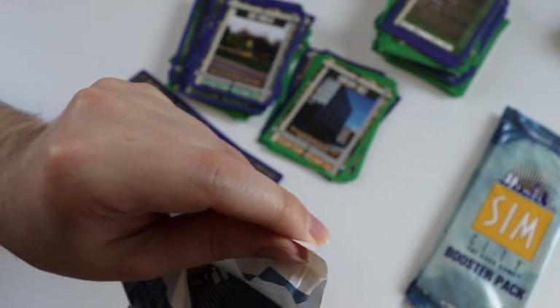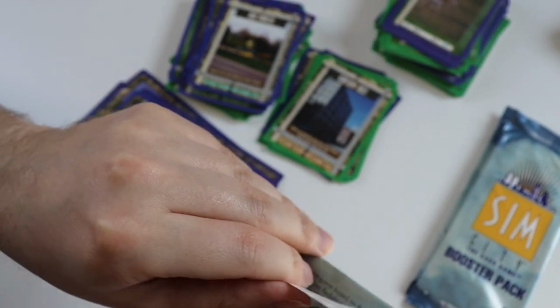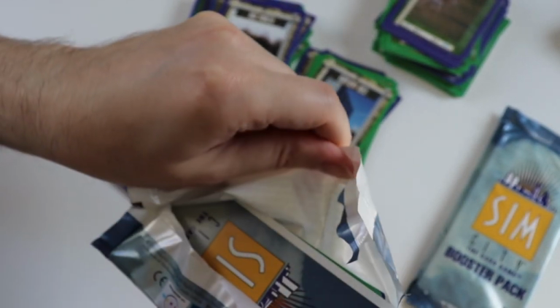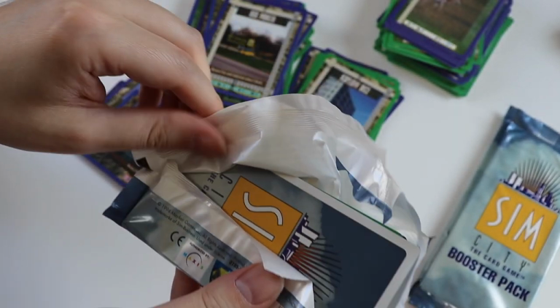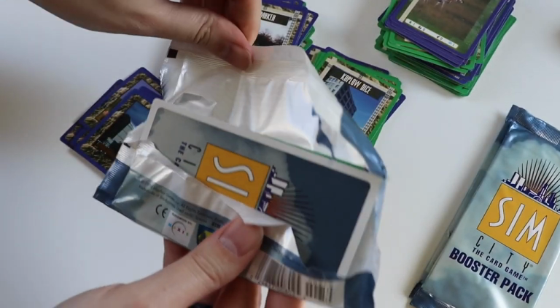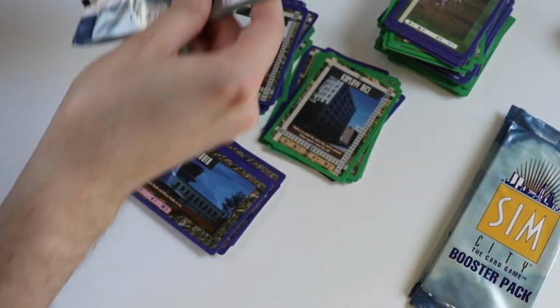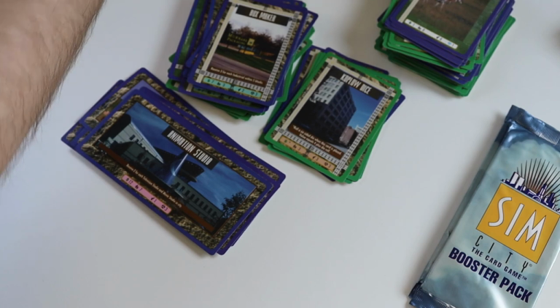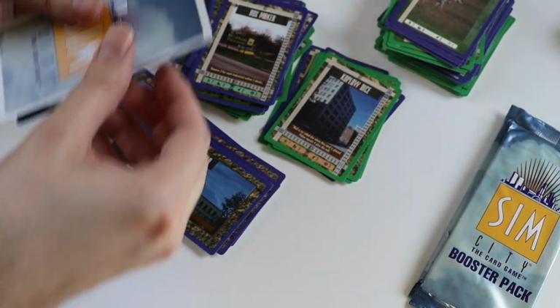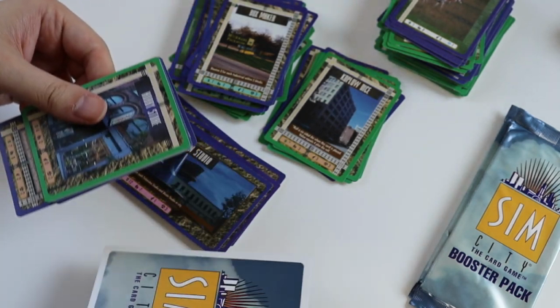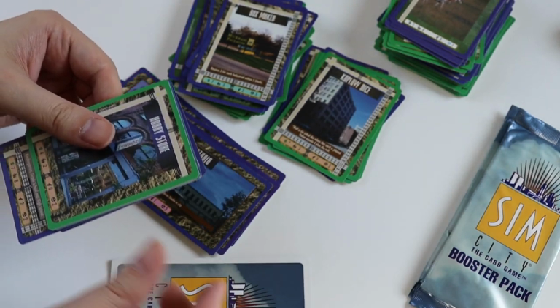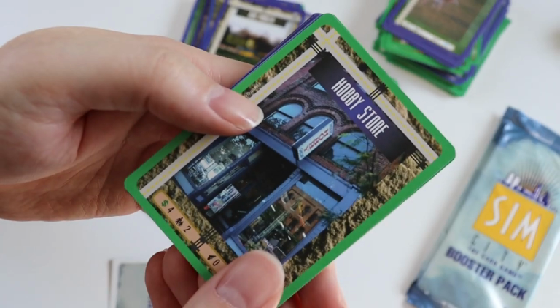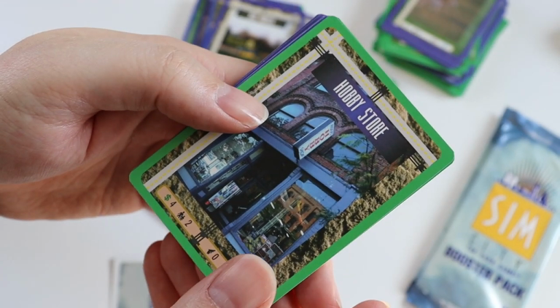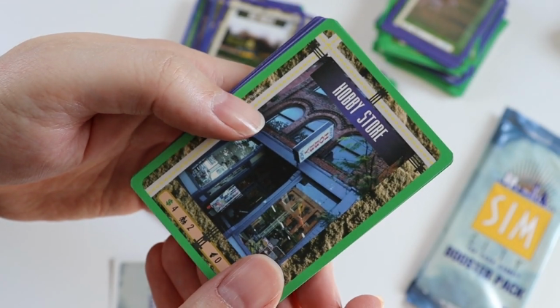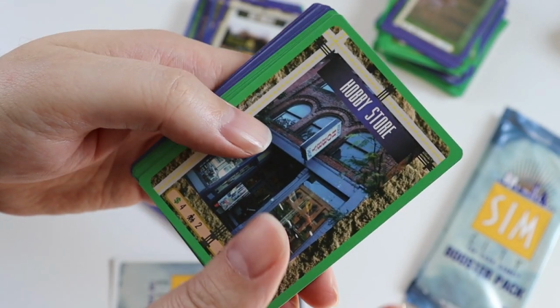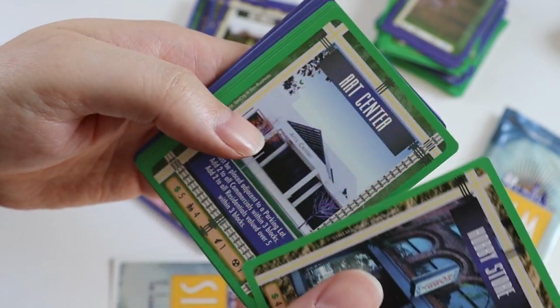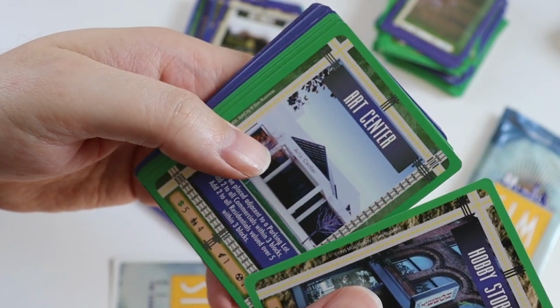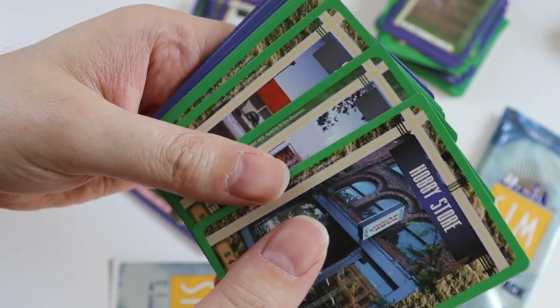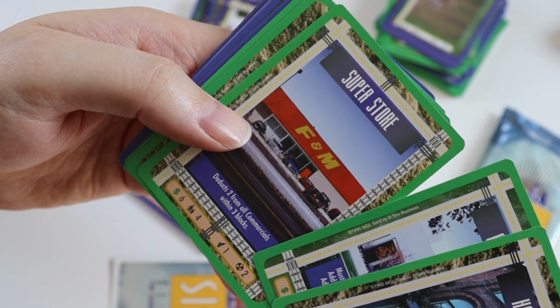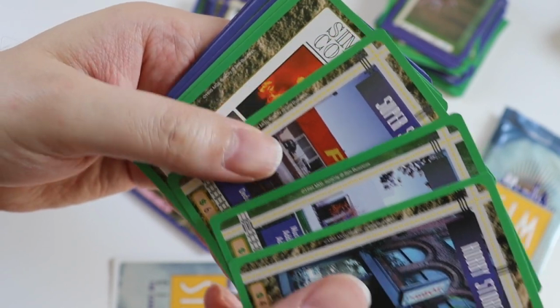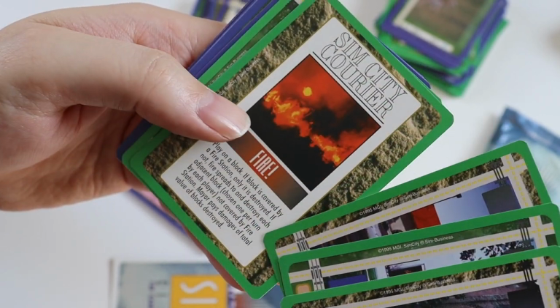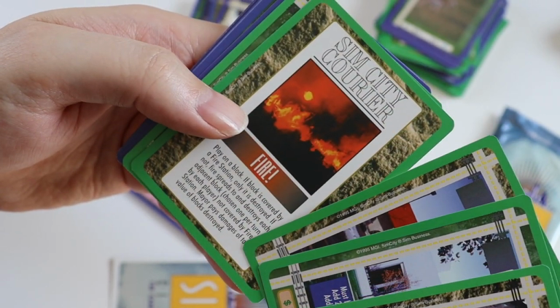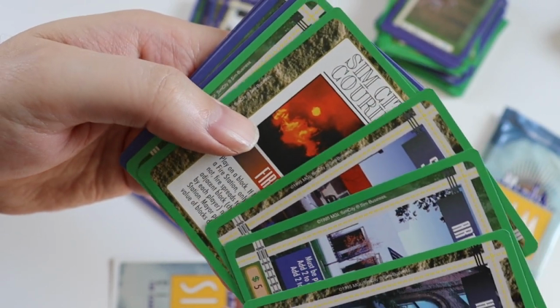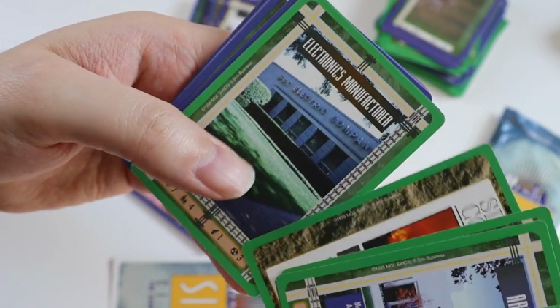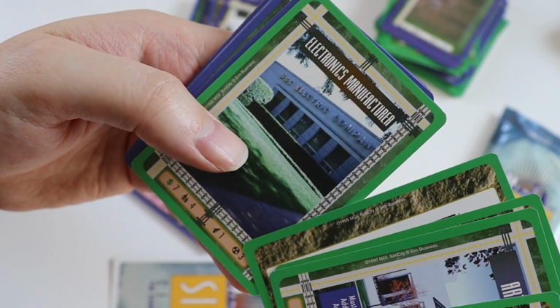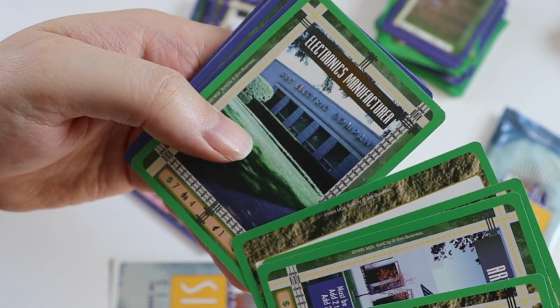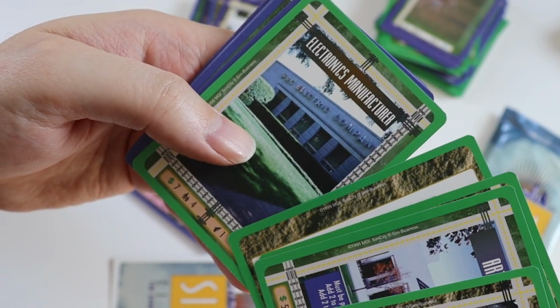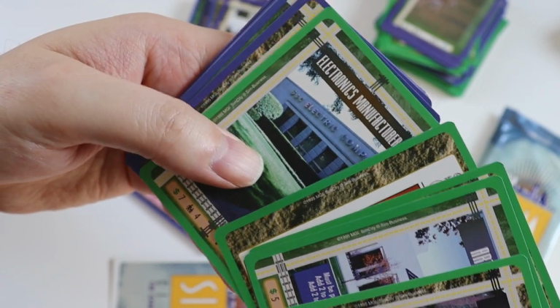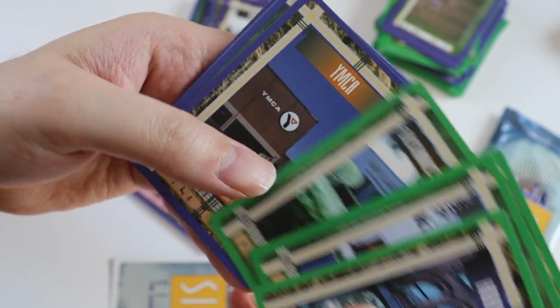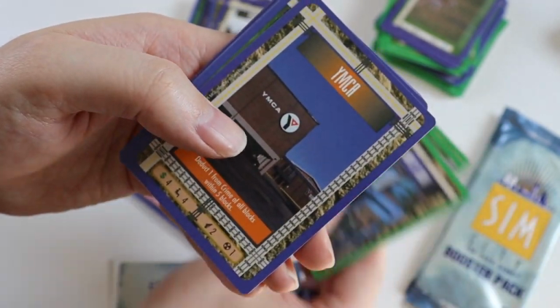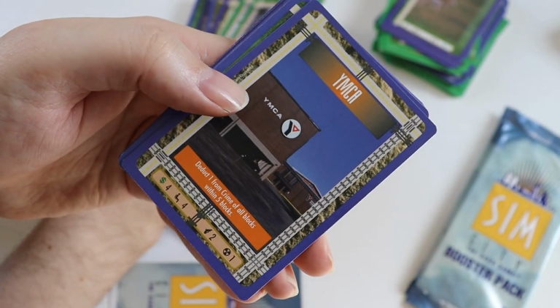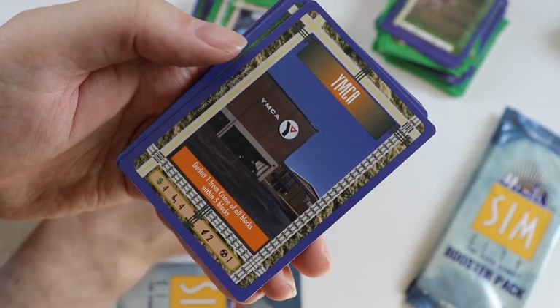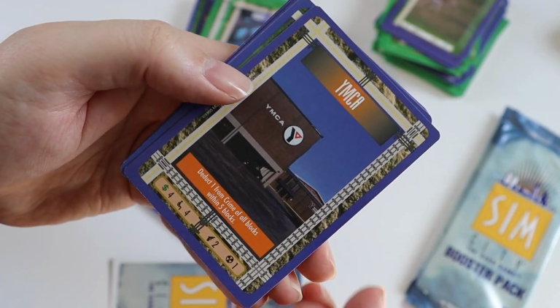Pack 10. Uncommons of Hobby Store, Art Centre, Superstore, Fire, Electronics Manufacturer. The rare card is a YMCA.